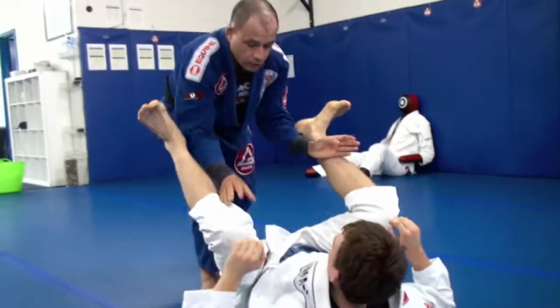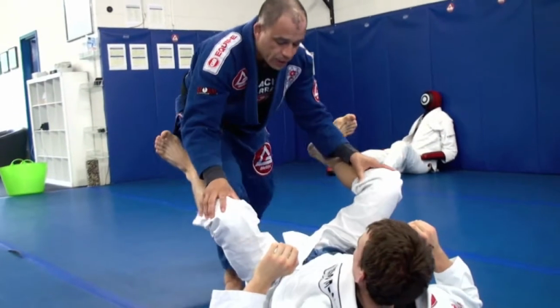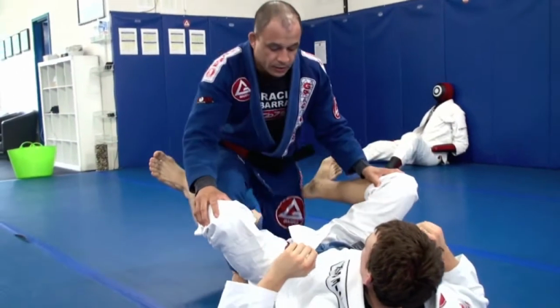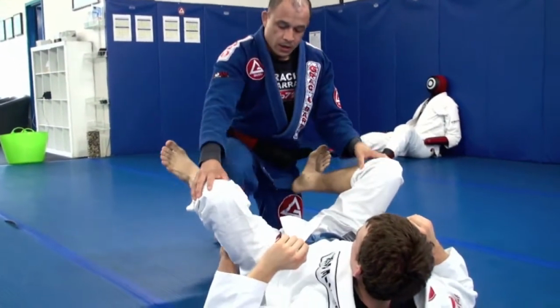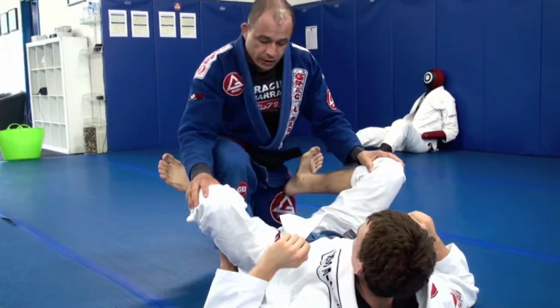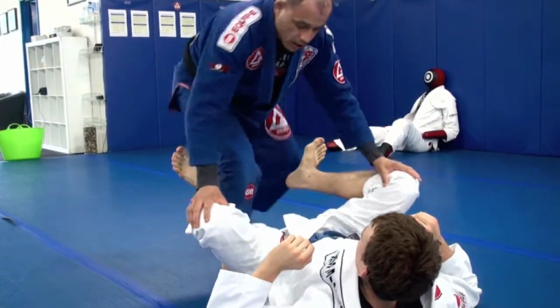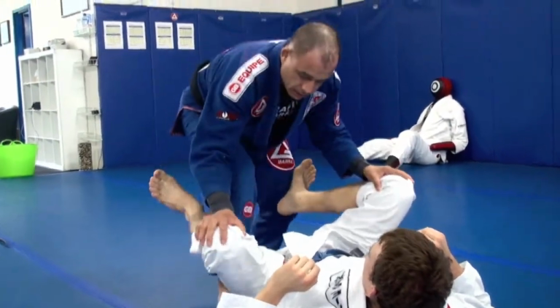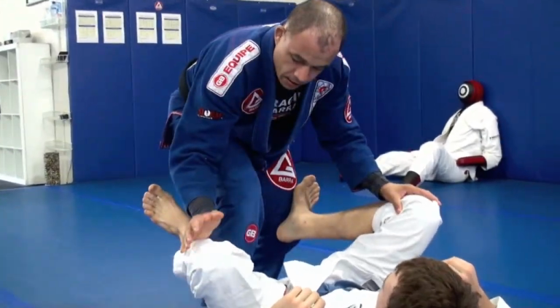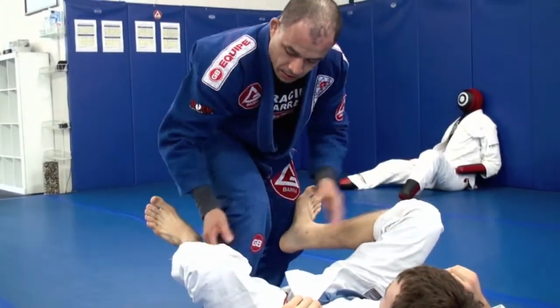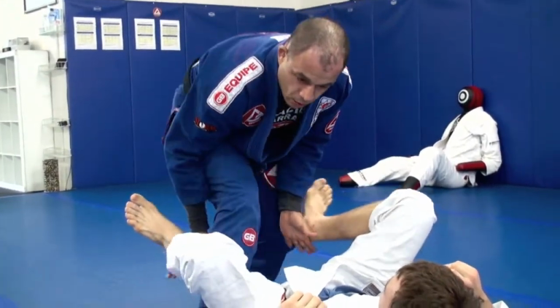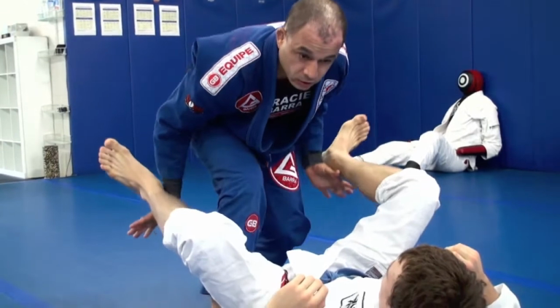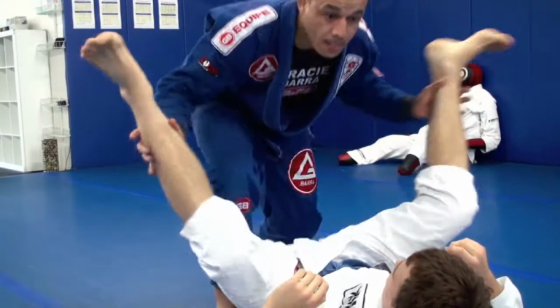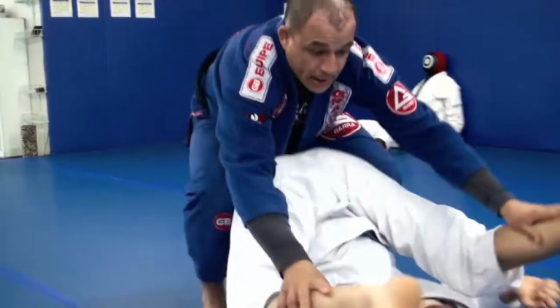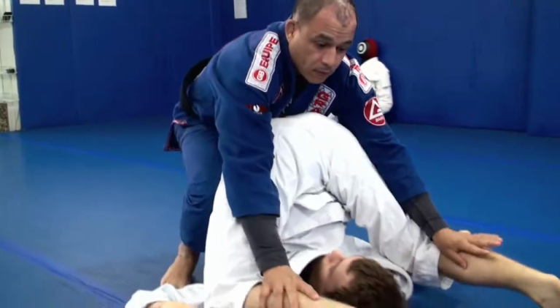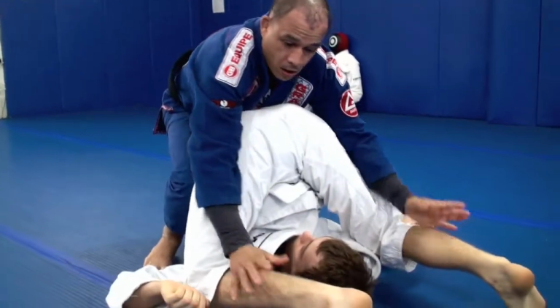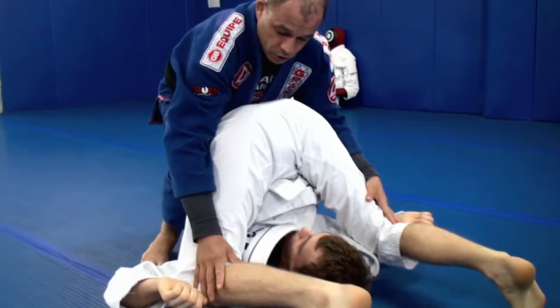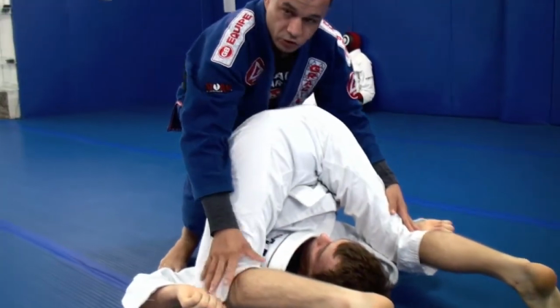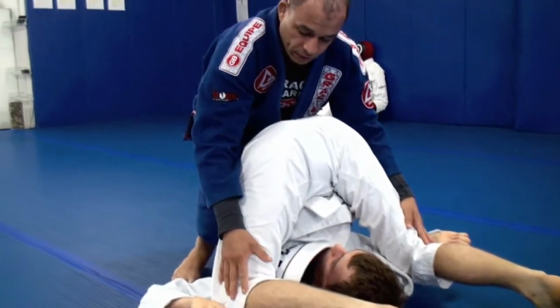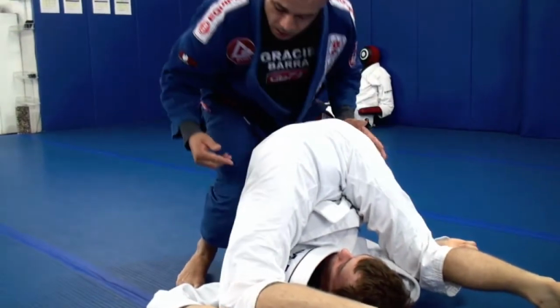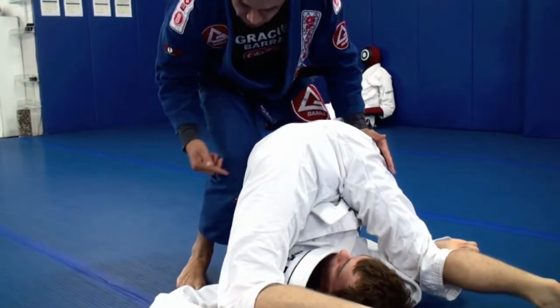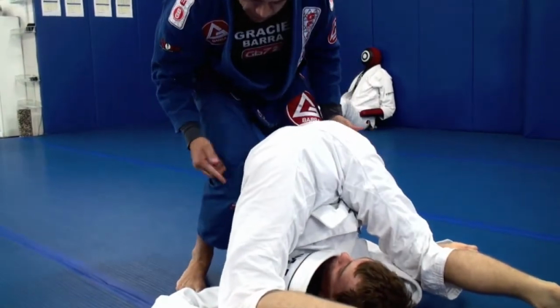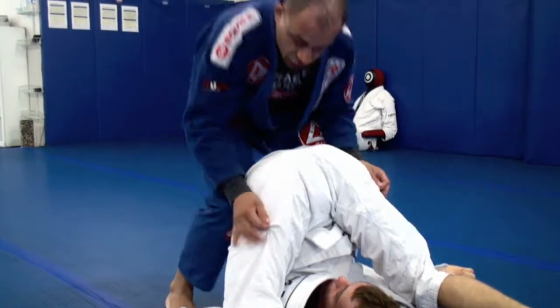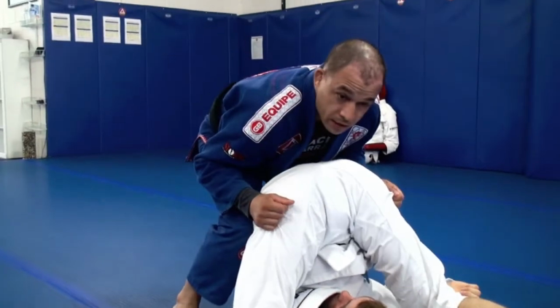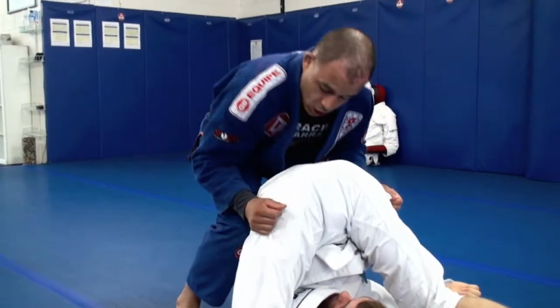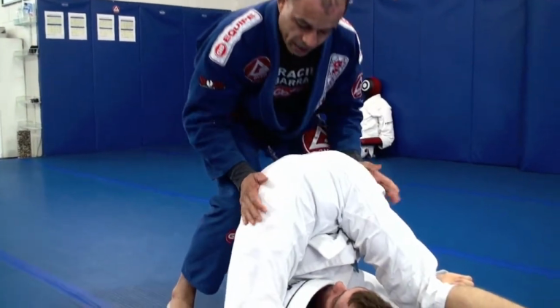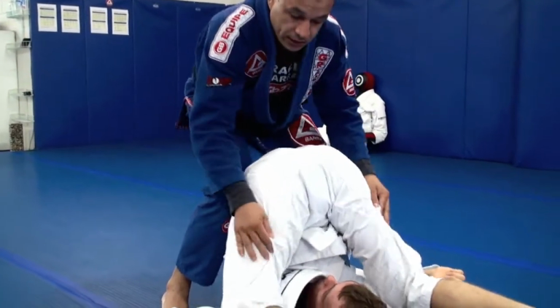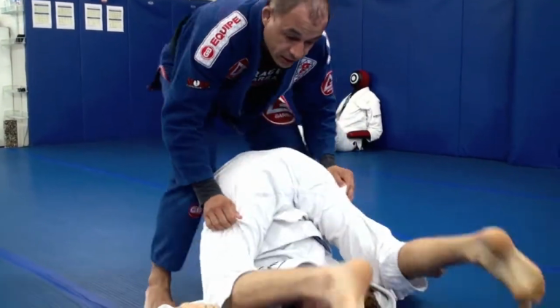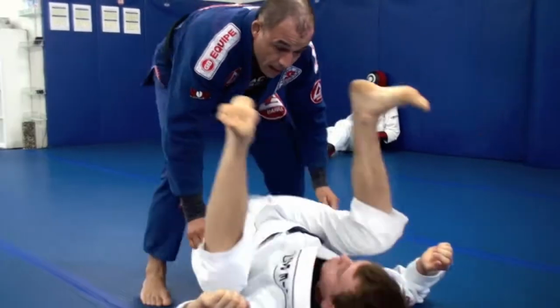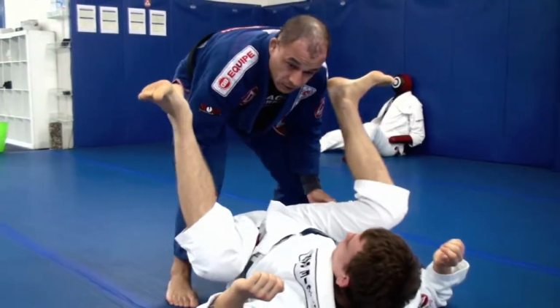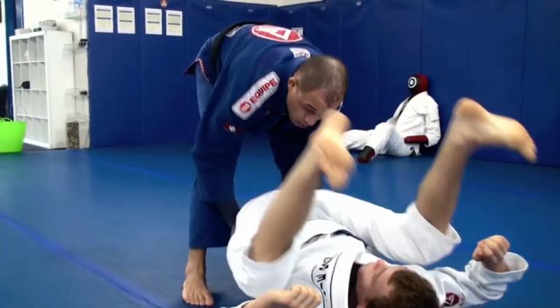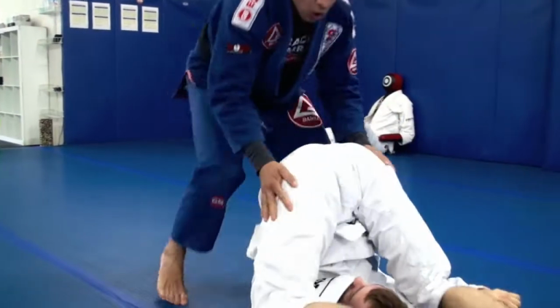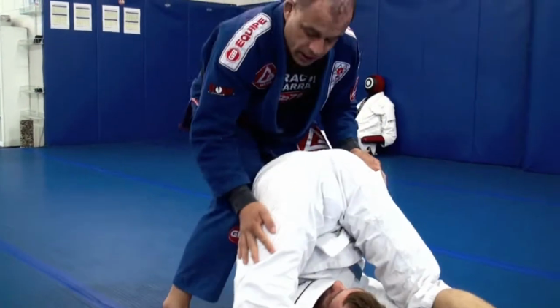So what we're going to do here, you can start going on his heels, putting him in this position which is really uncomfortable. Make sure you keep your knees pinched the whole time so he doesn't bring his hip back on the floor.